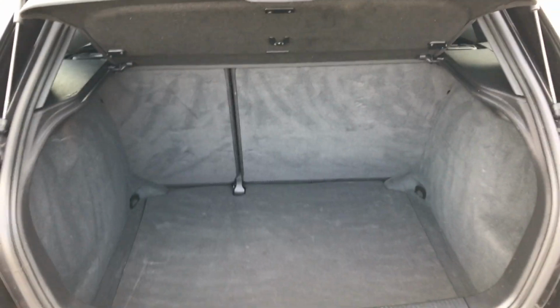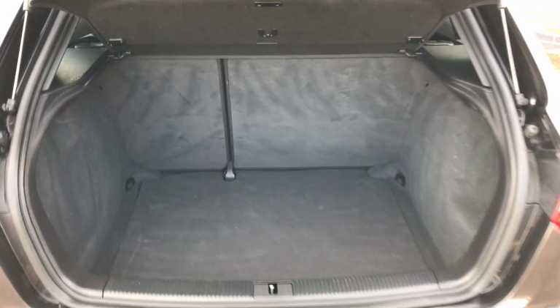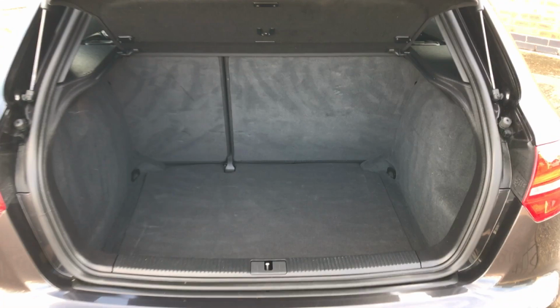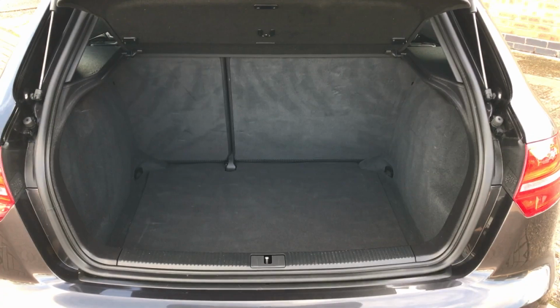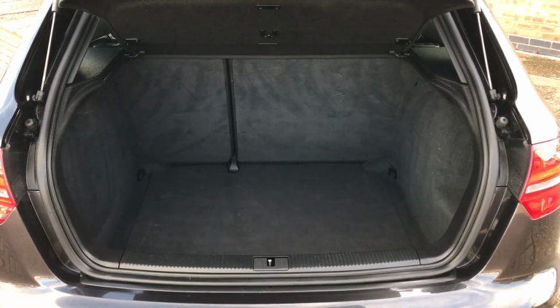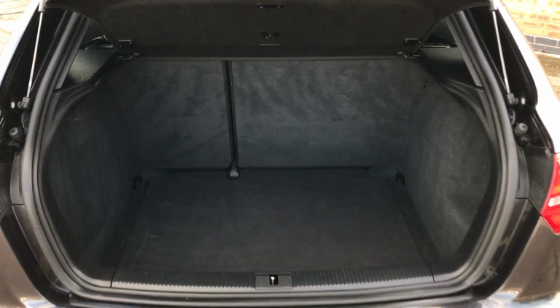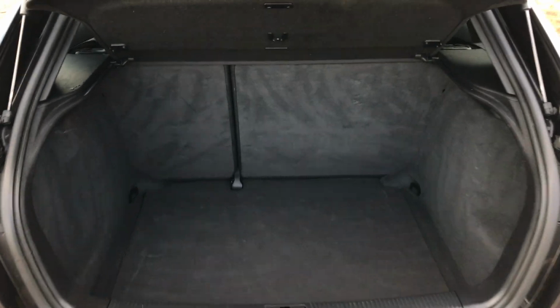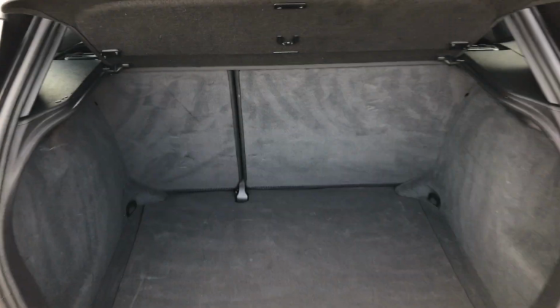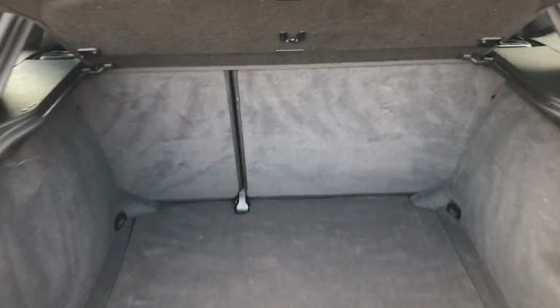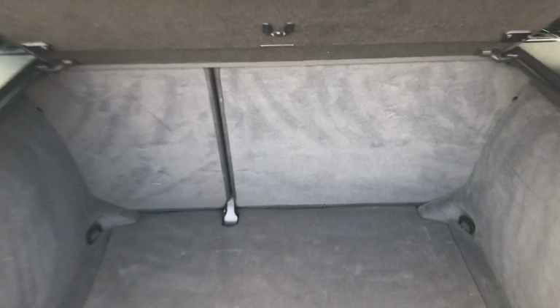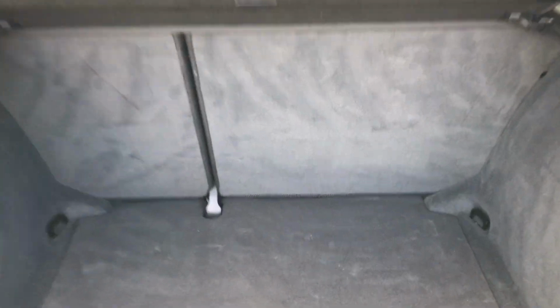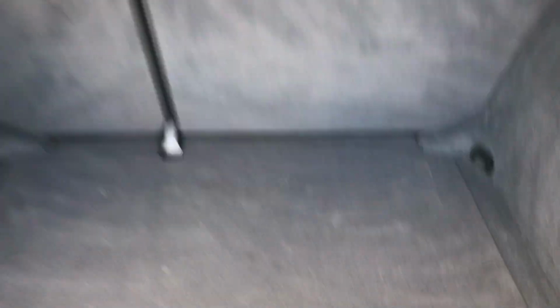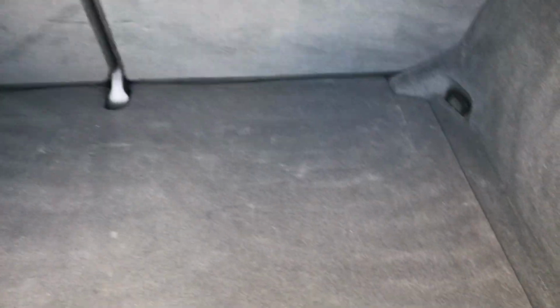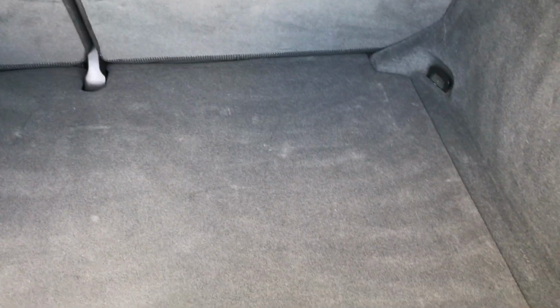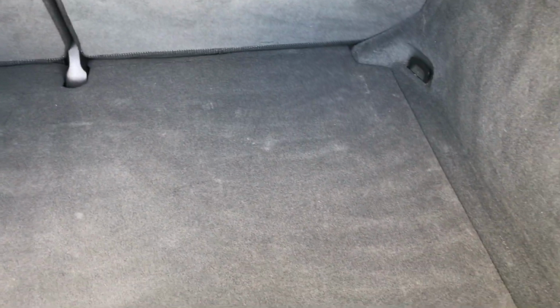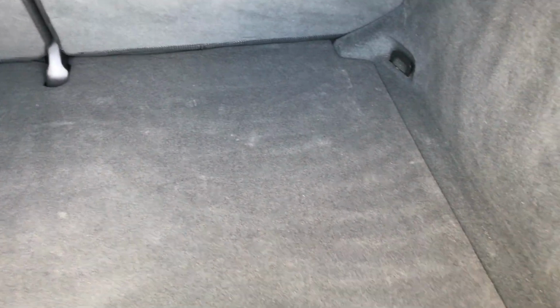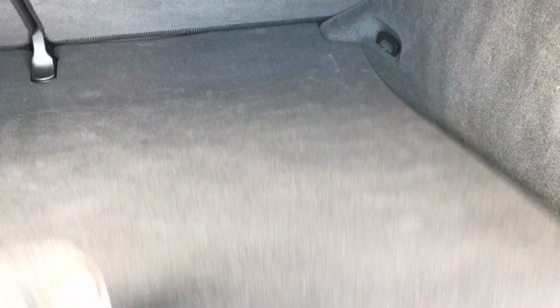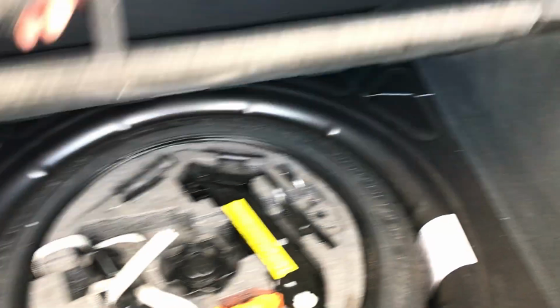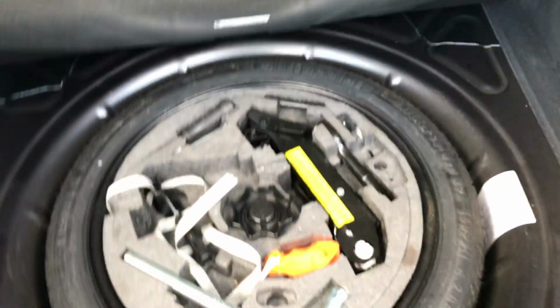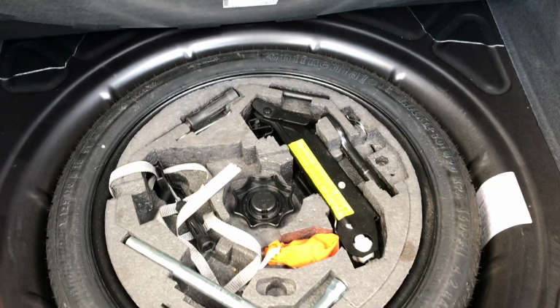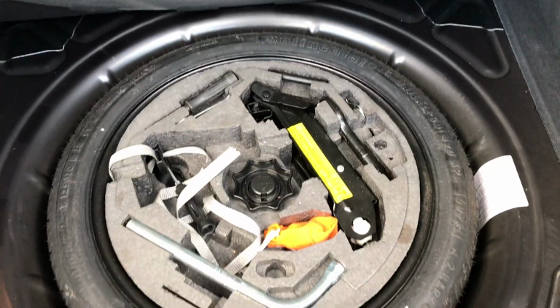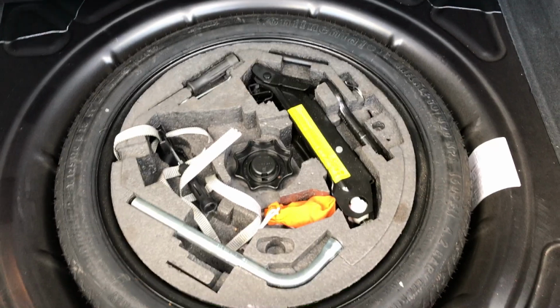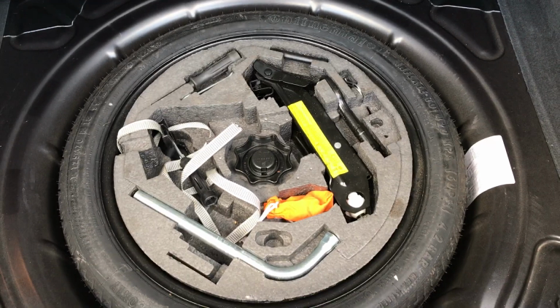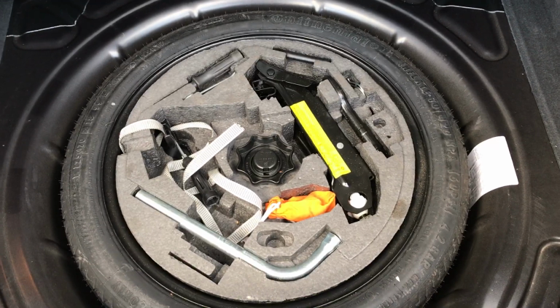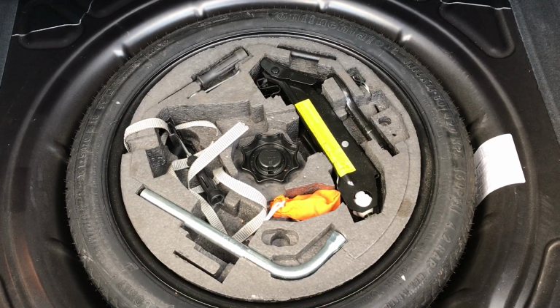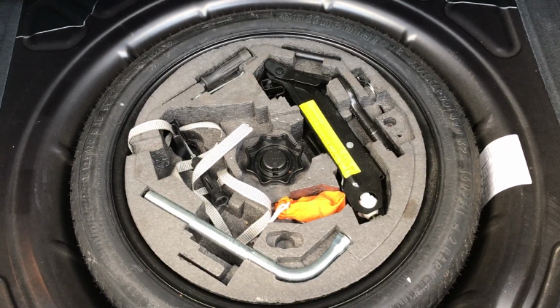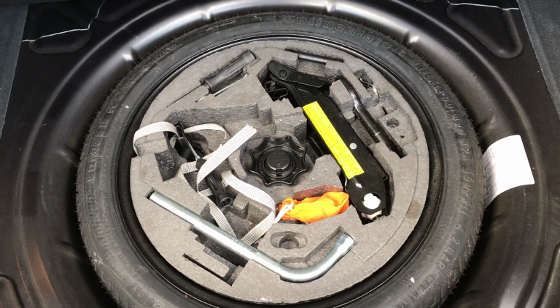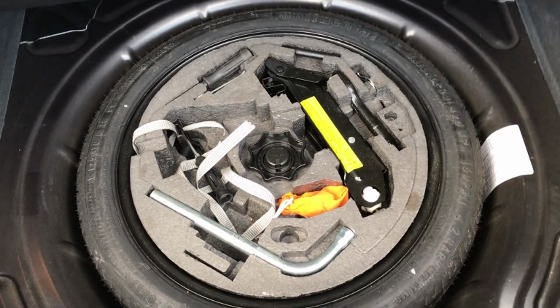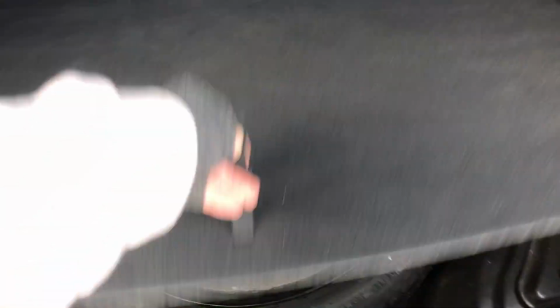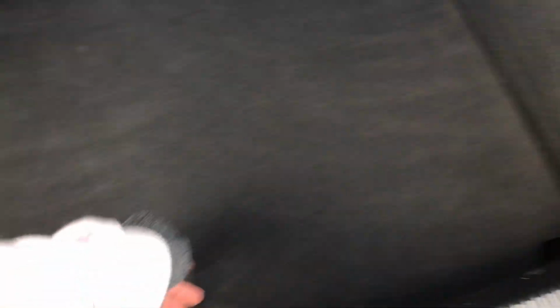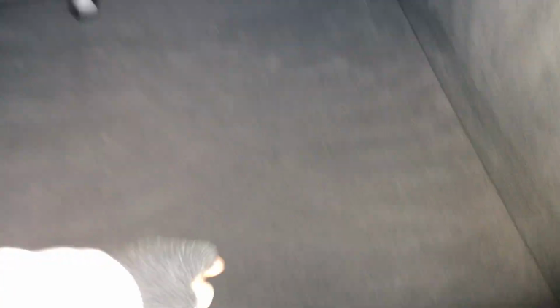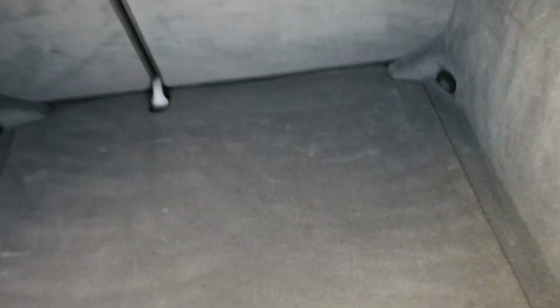It's a good size boot on the A3, with 60-40 split rear folding seats. You do get a spare wheel, jack, and wheel brace.